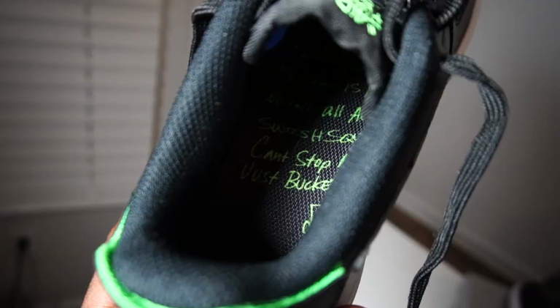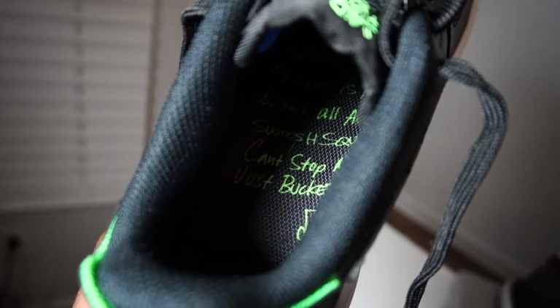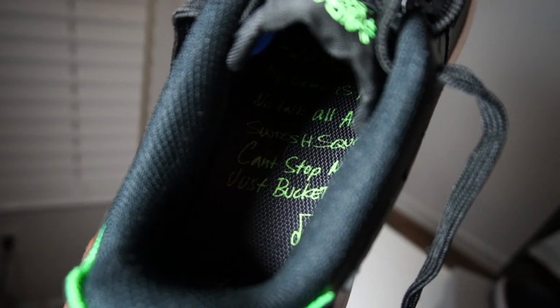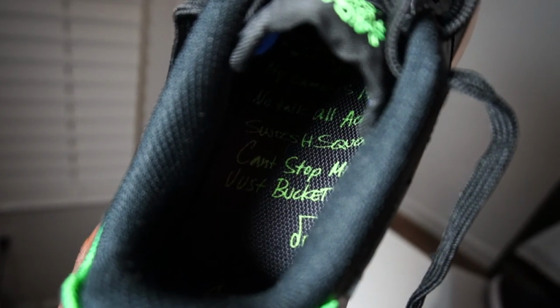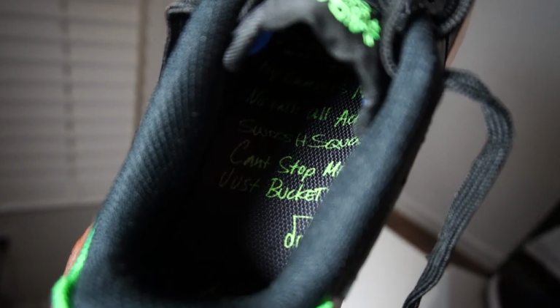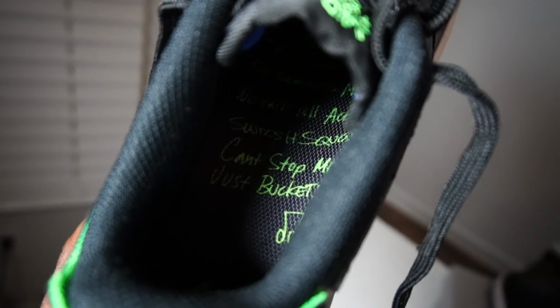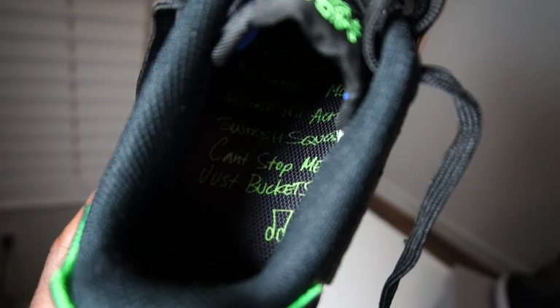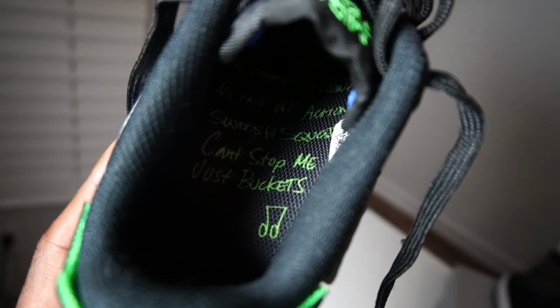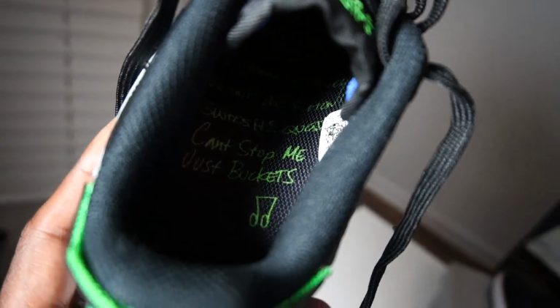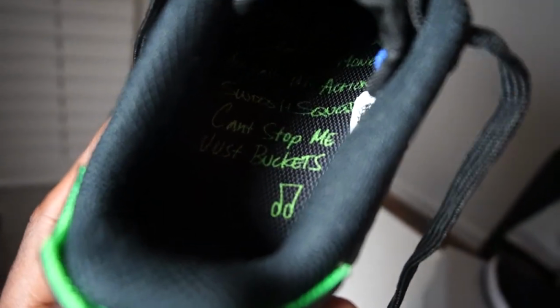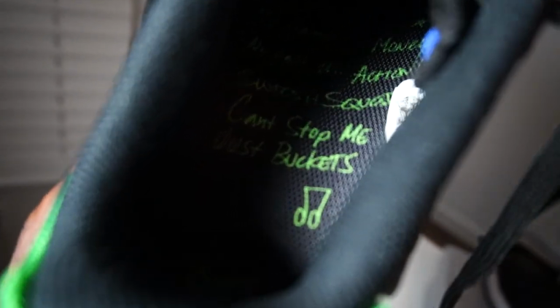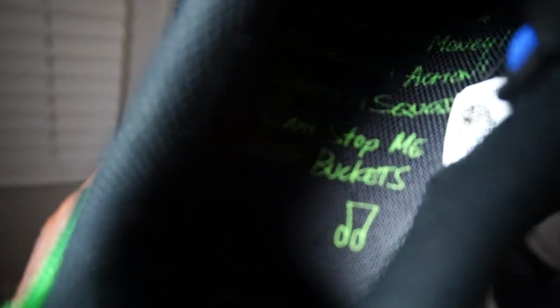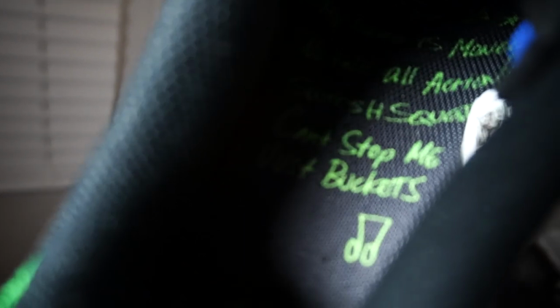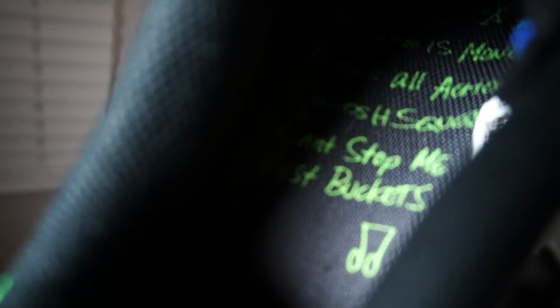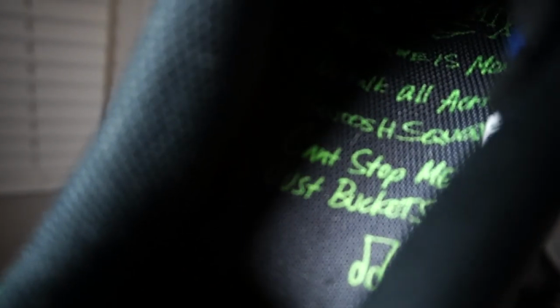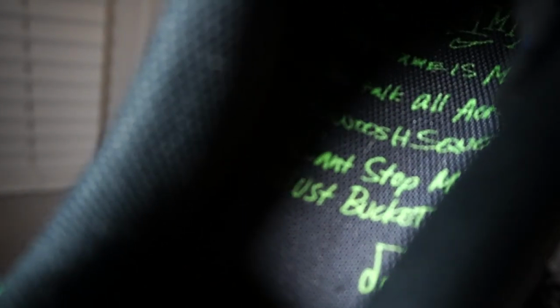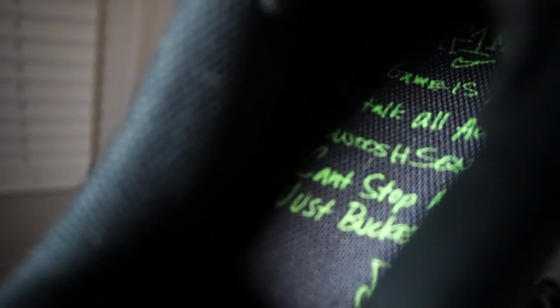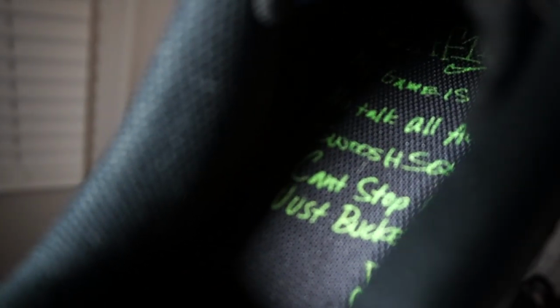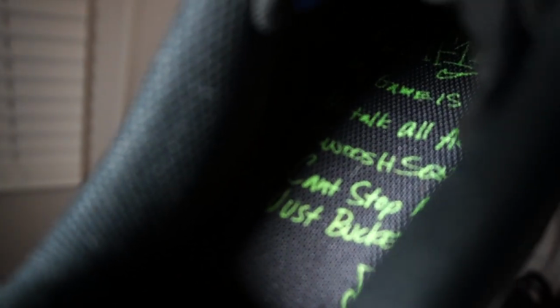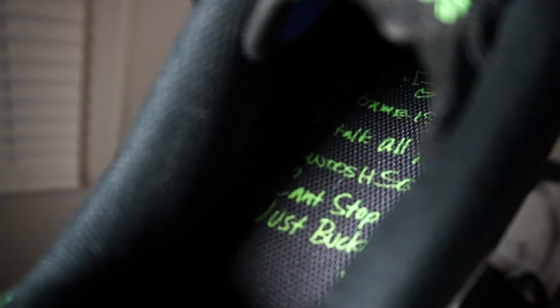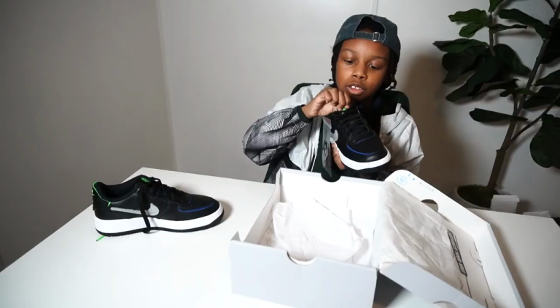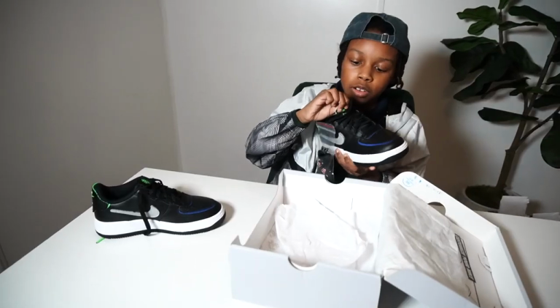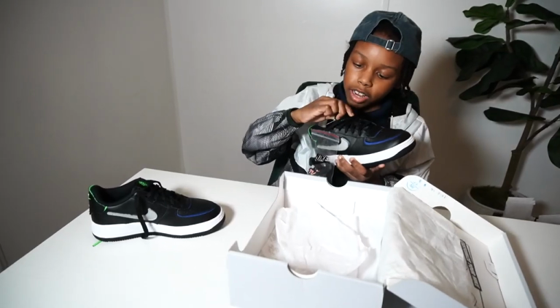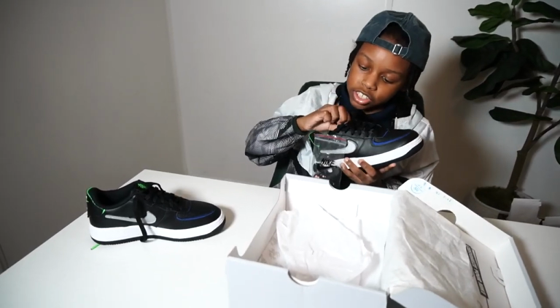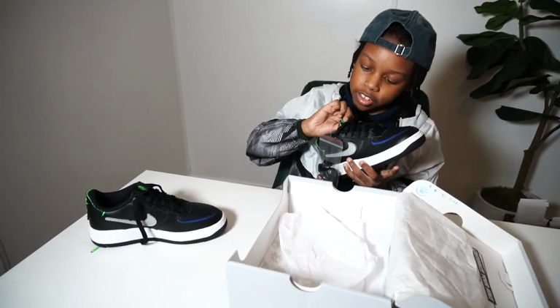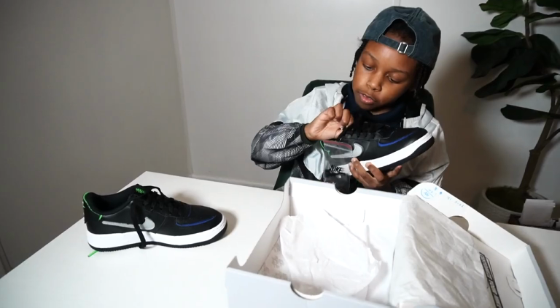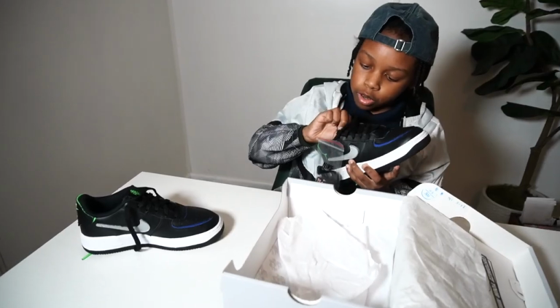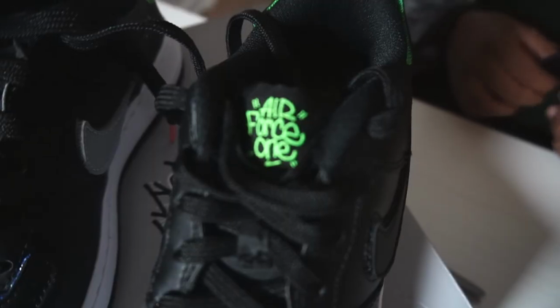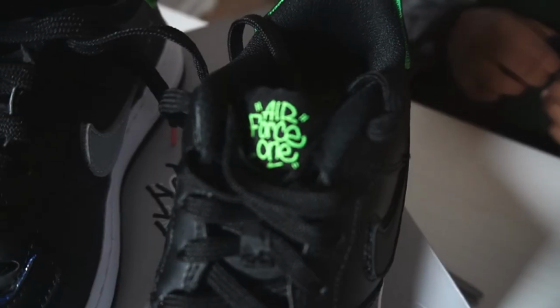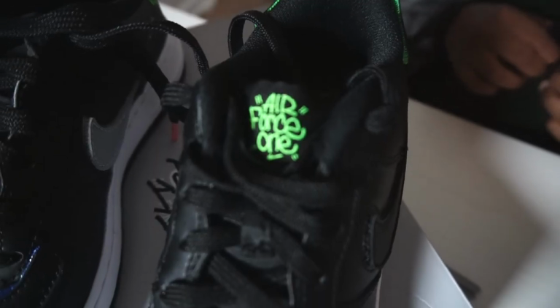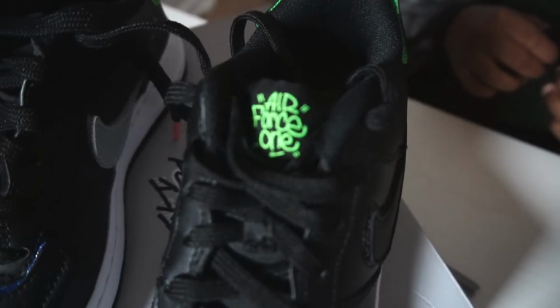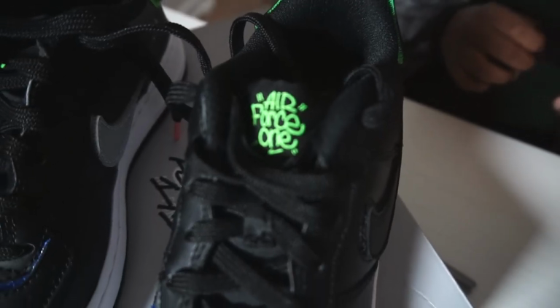It actually has lyrics inside of the shoe, and on the tongue of the shoe instead of just having a normal Nike Air Force One logo, it actually says Air Force One in a cool neon green color.